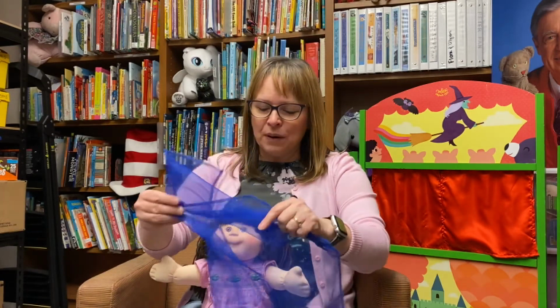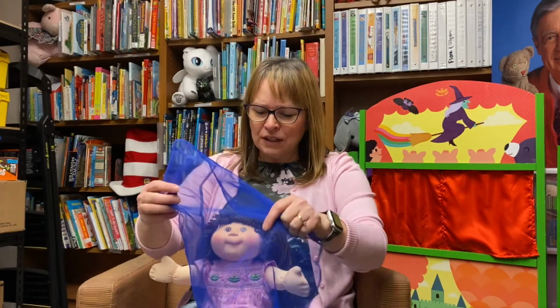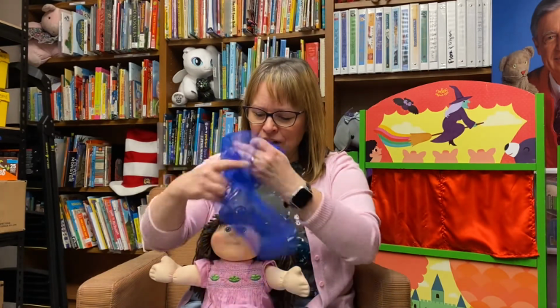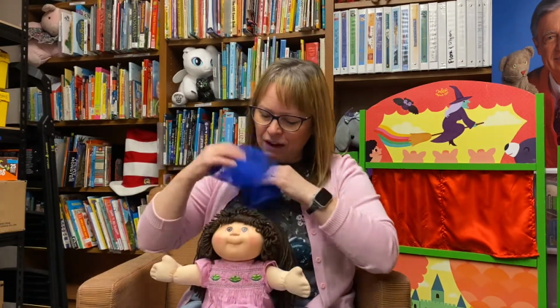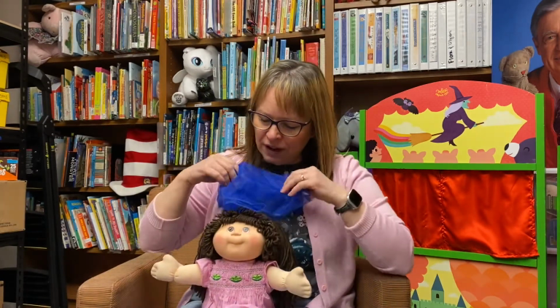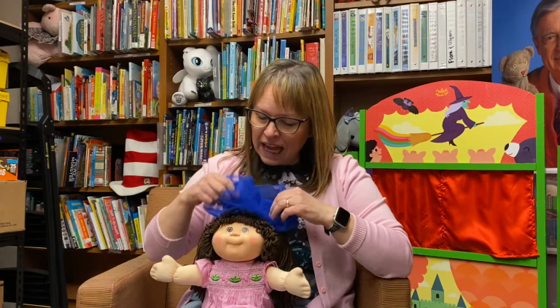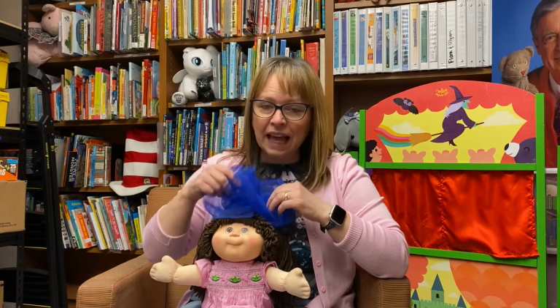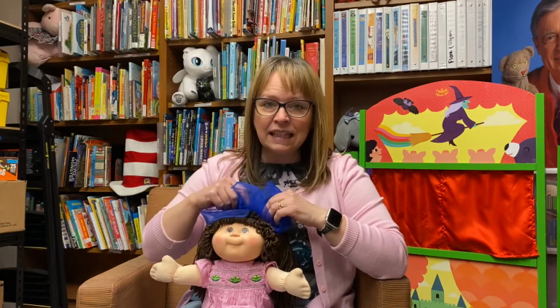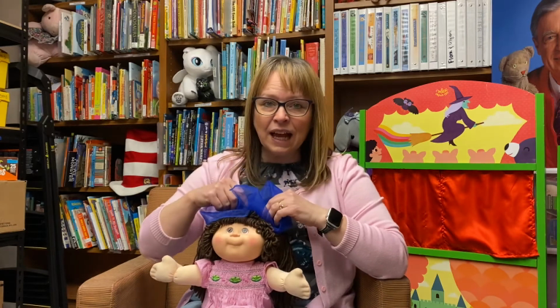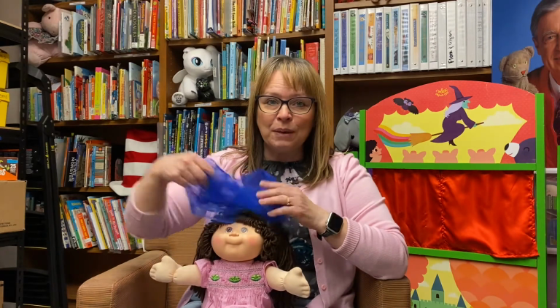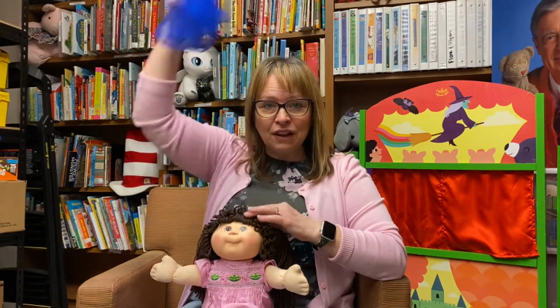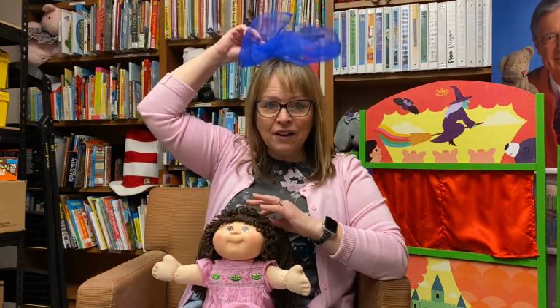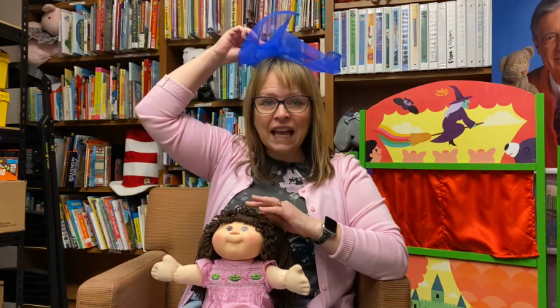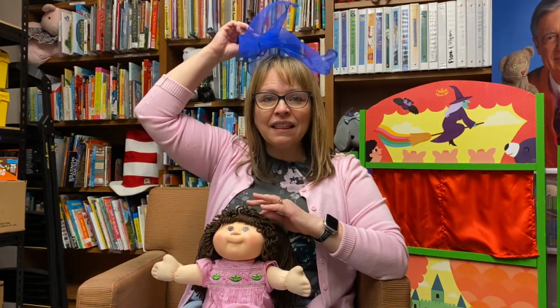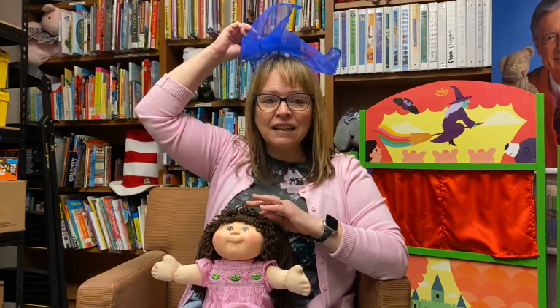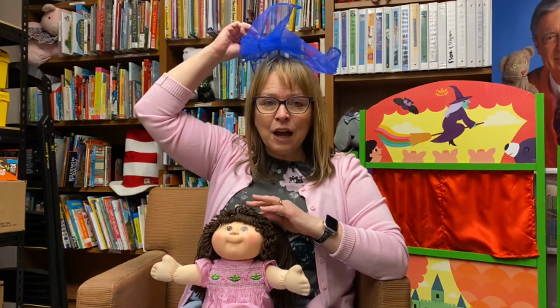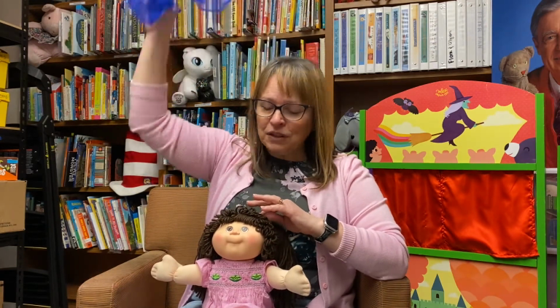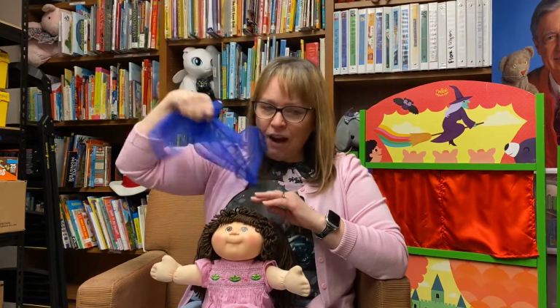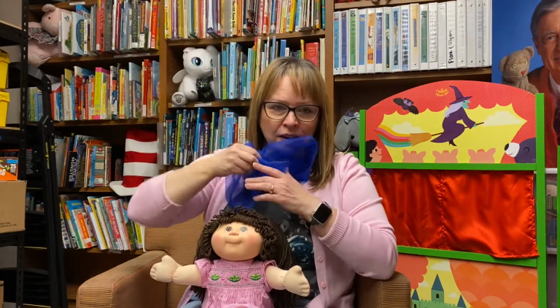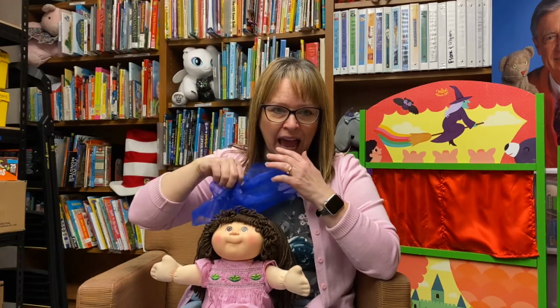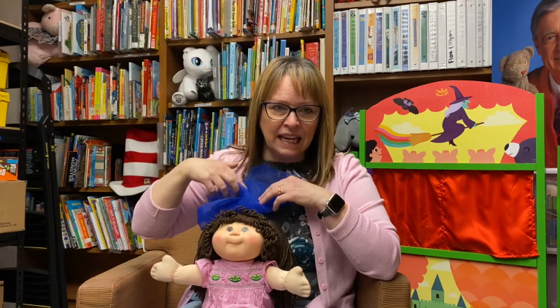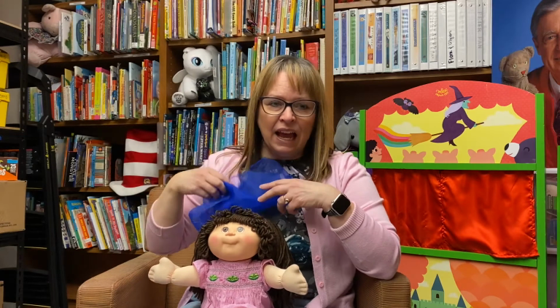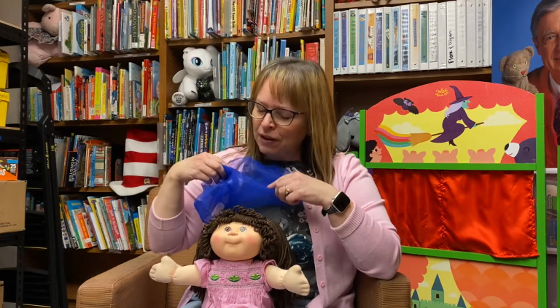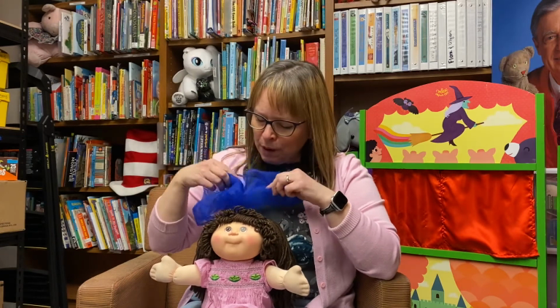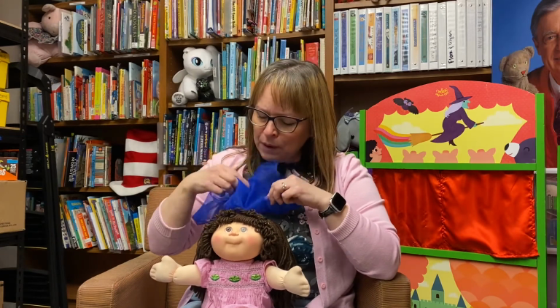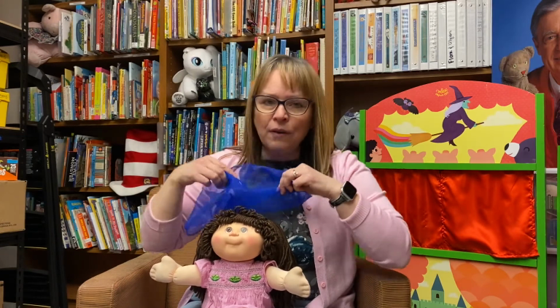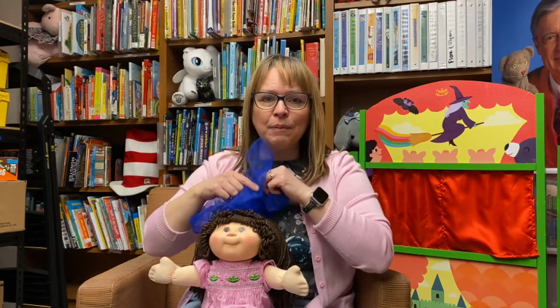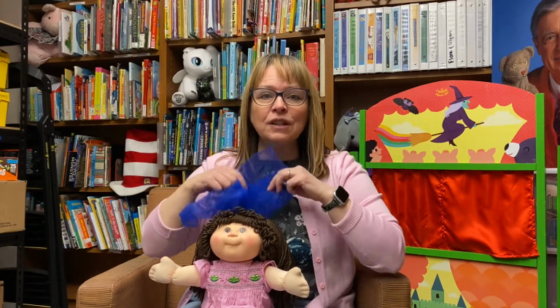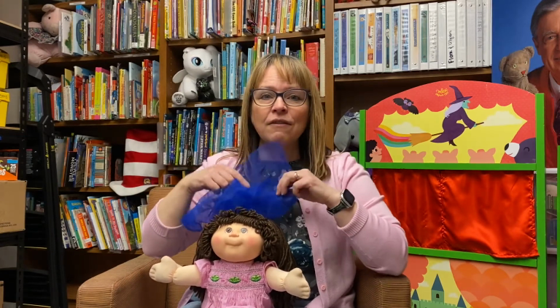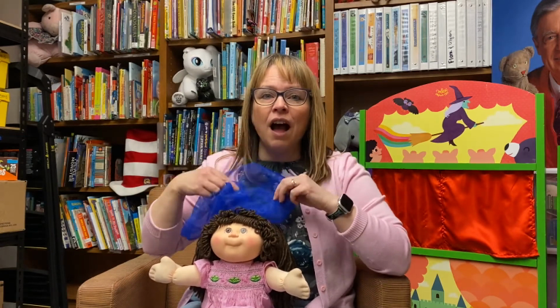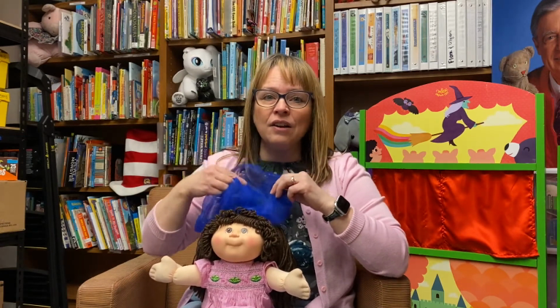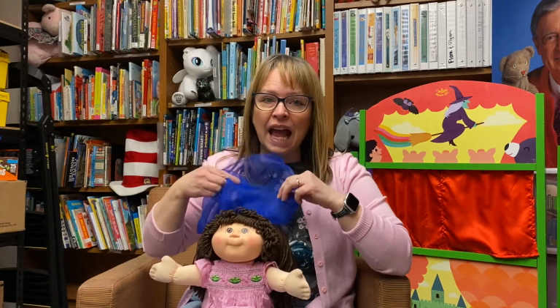Put your scarf on your head like this. Put your scarf on your head like that. Put your scarf on your head, whether it's purple, blue, or red. Put your scarf on your head.